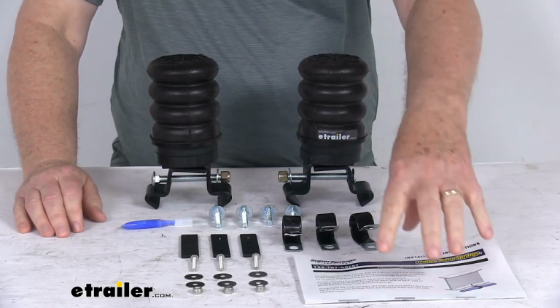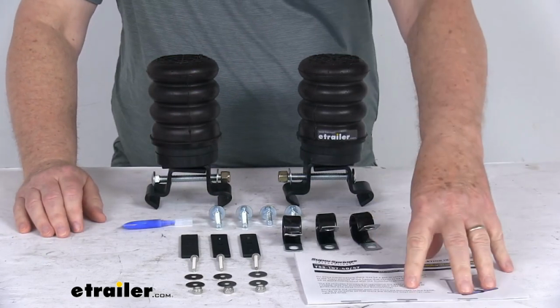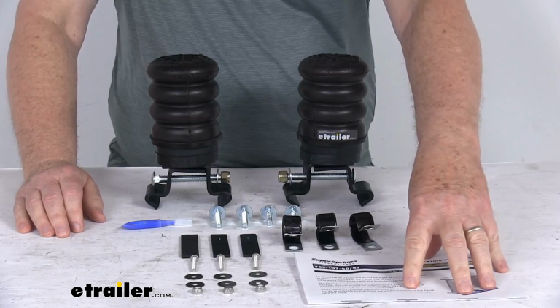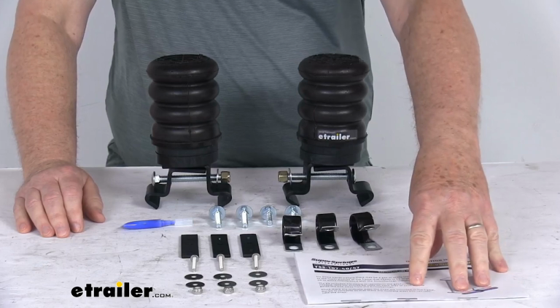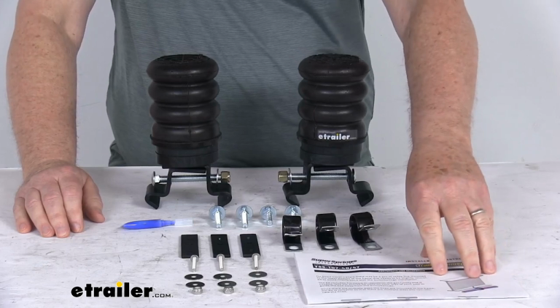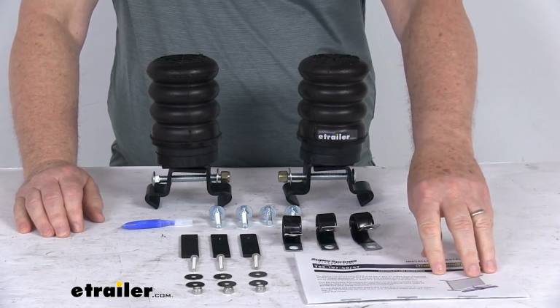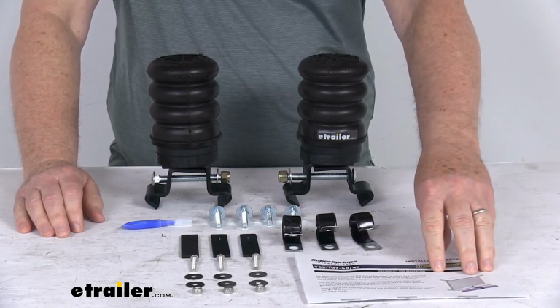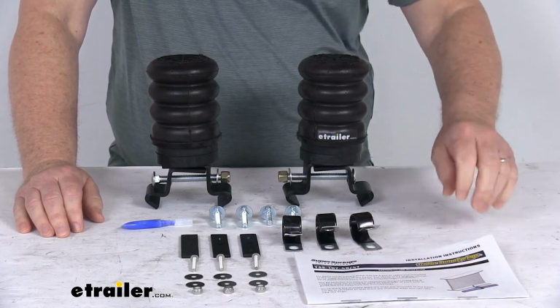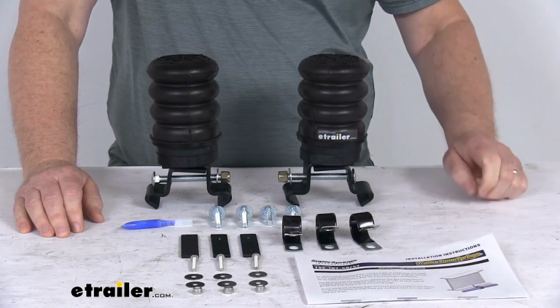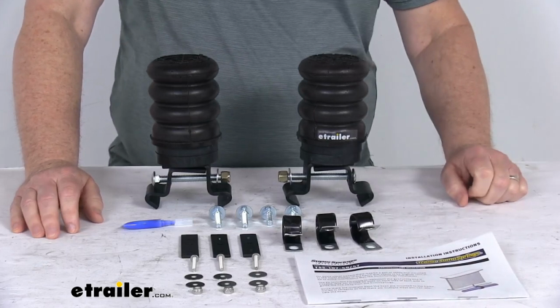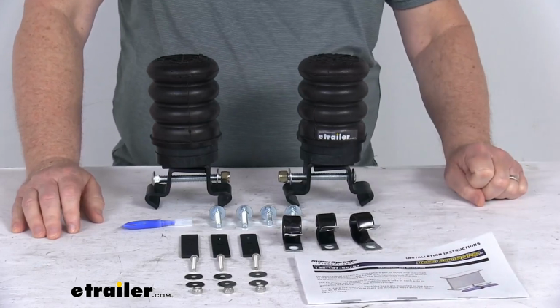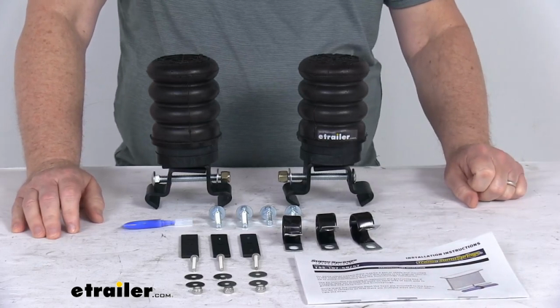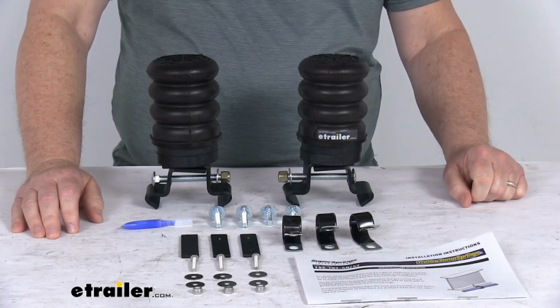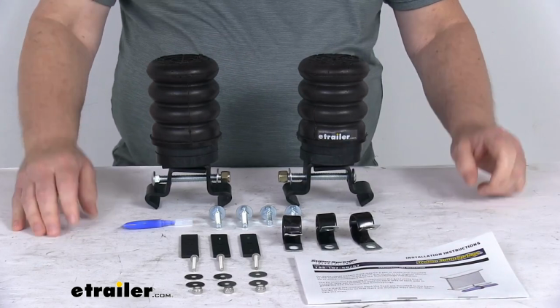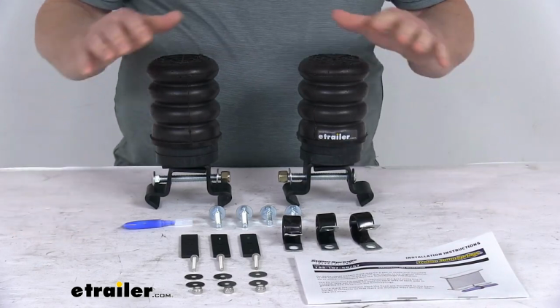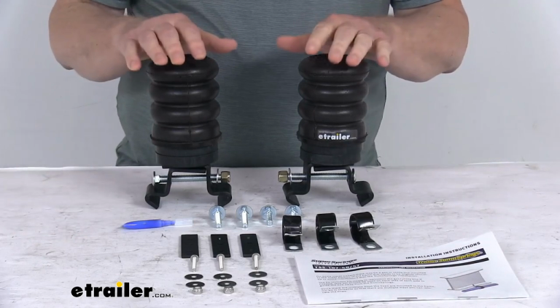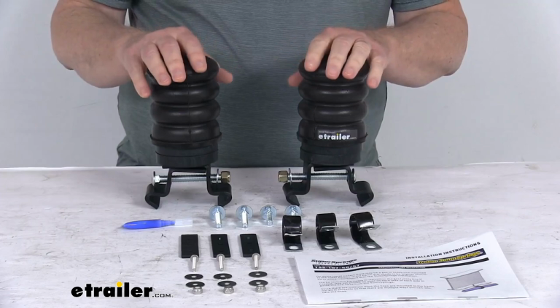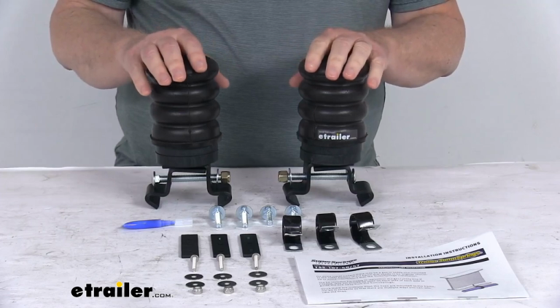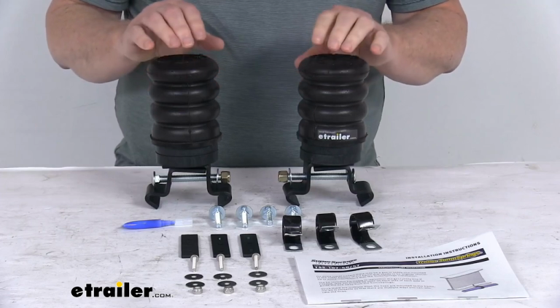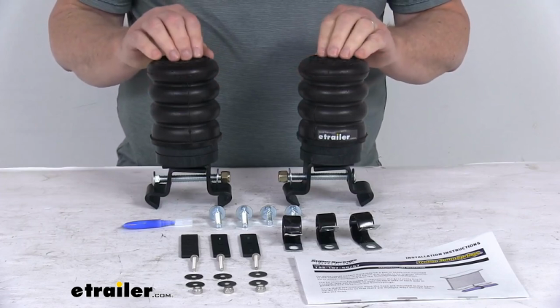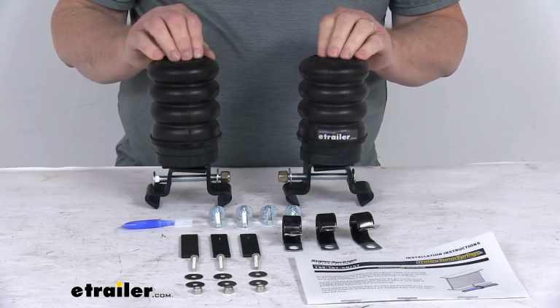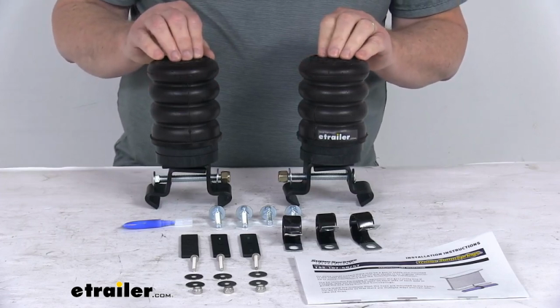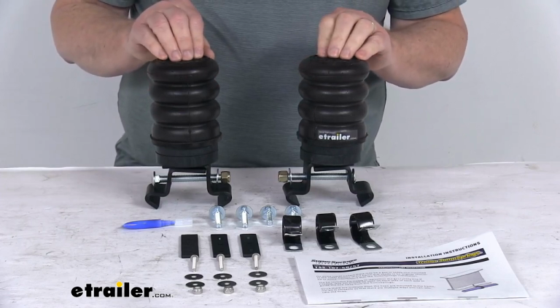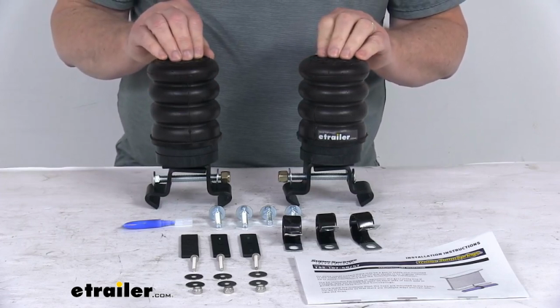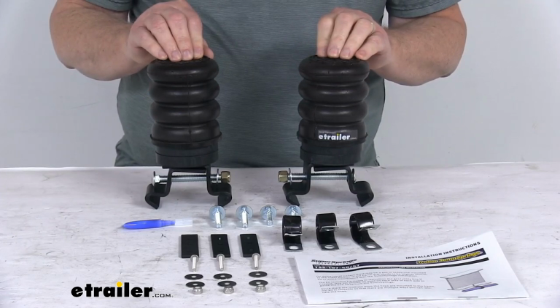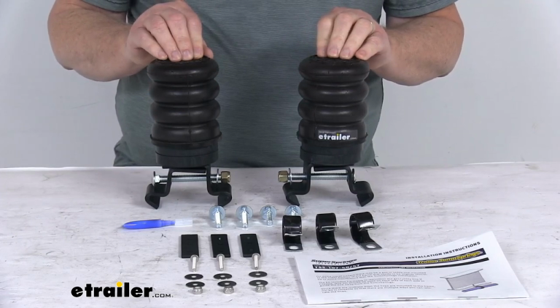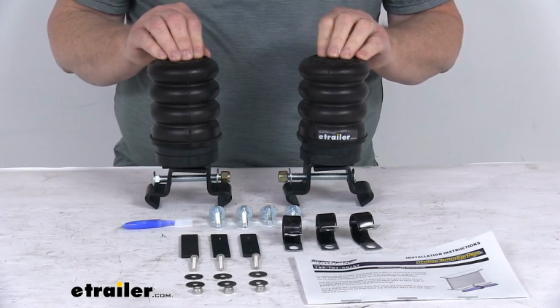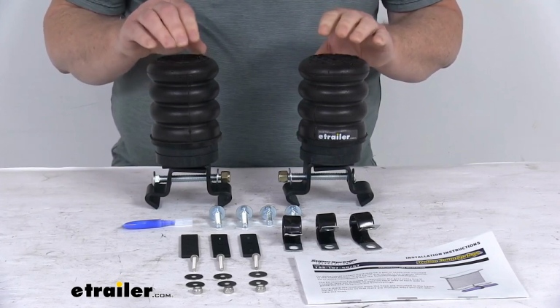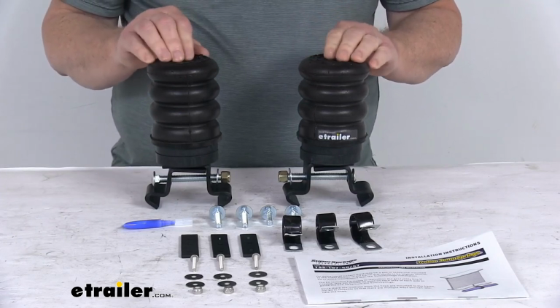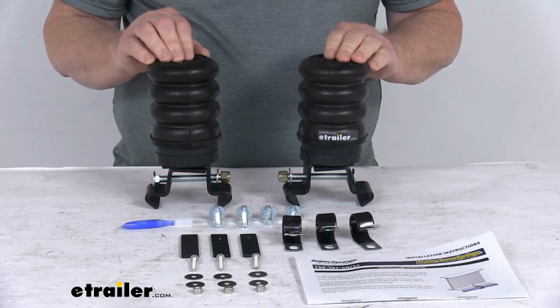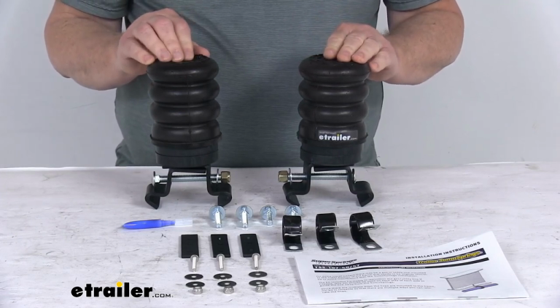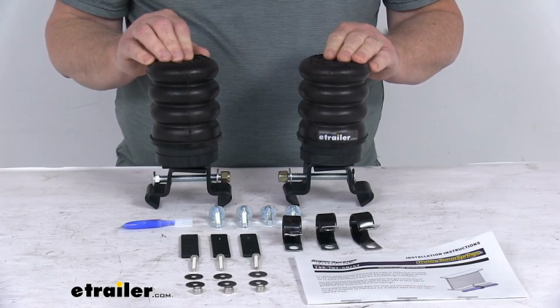It also includes a nice set of installation instructions that describe how everything's installed. This kit is maintenance free — there's no tubing to run or air pressure to monitor like with air springs. These parts are made in the USA.